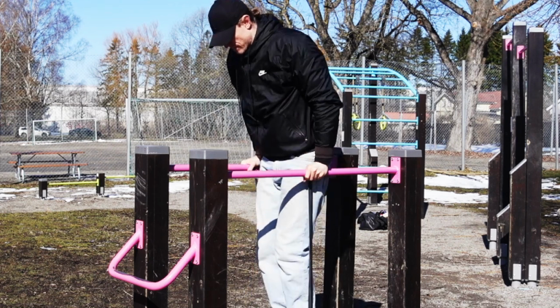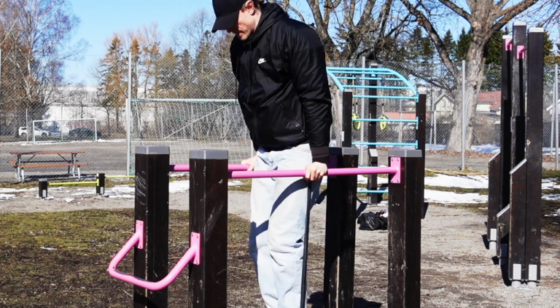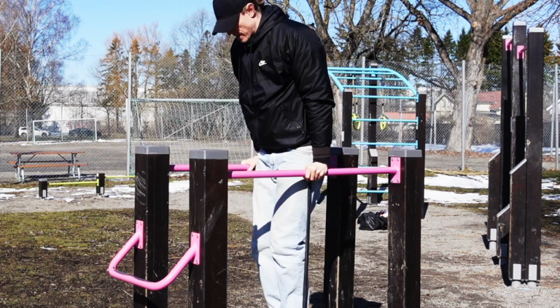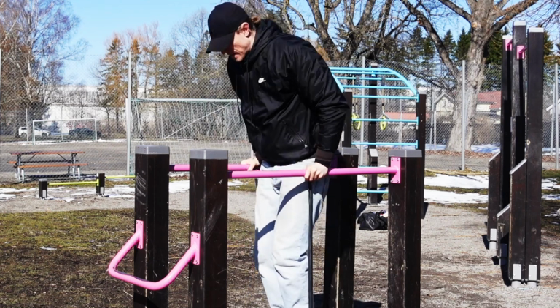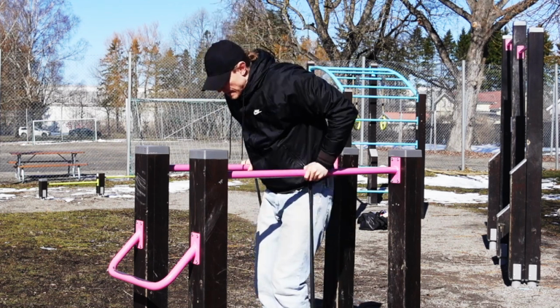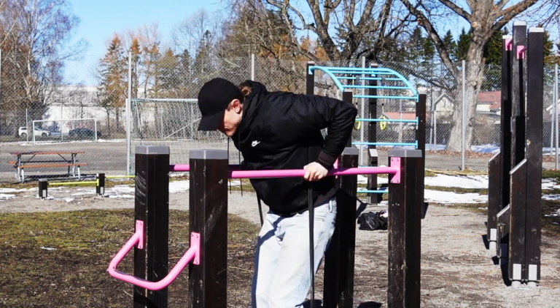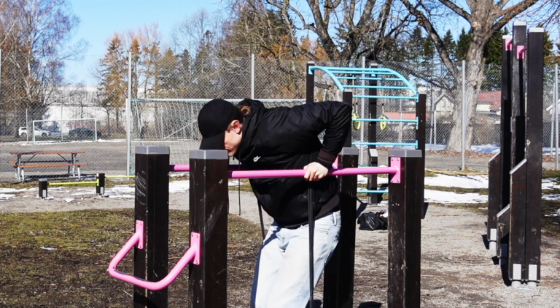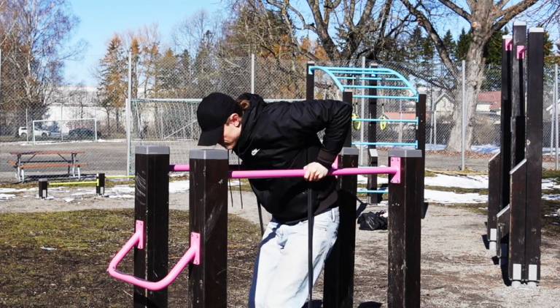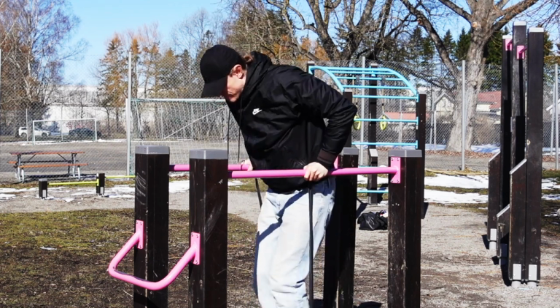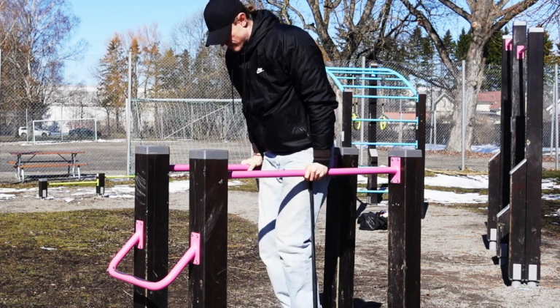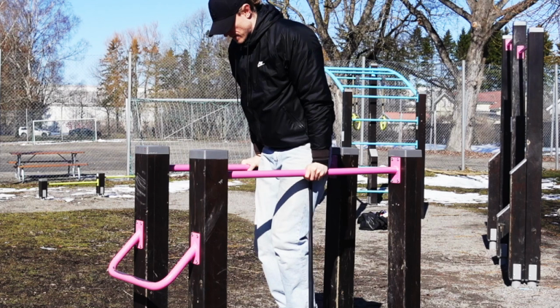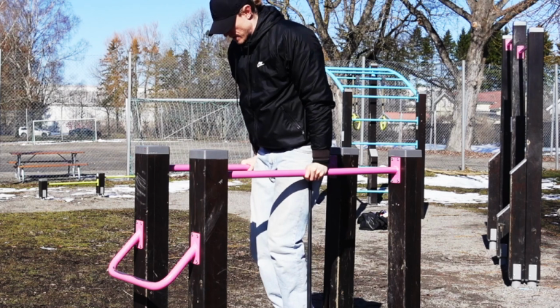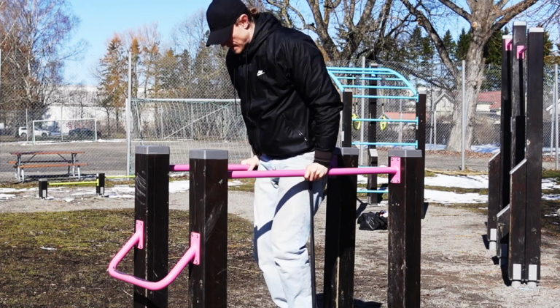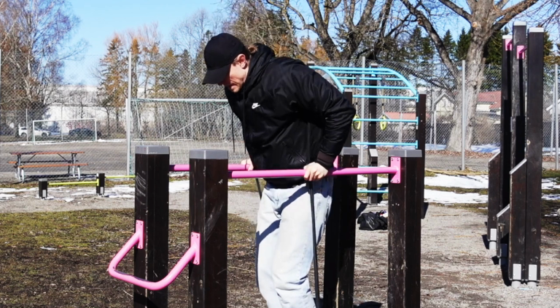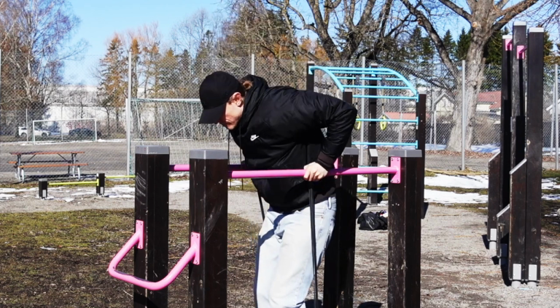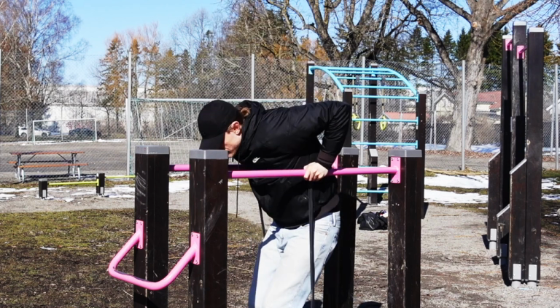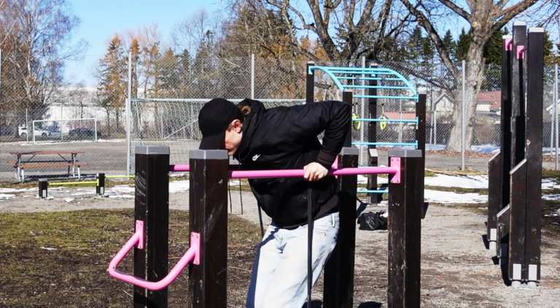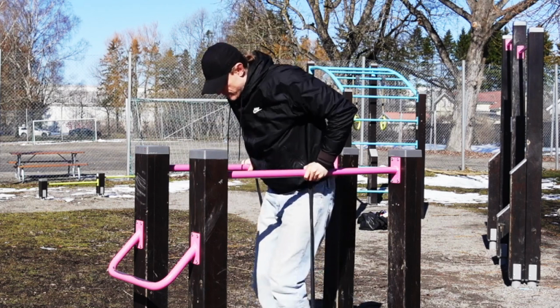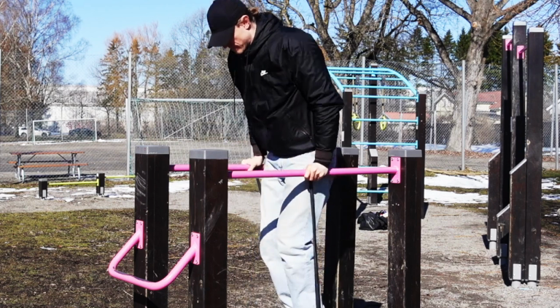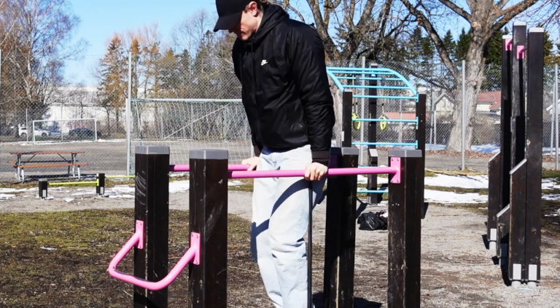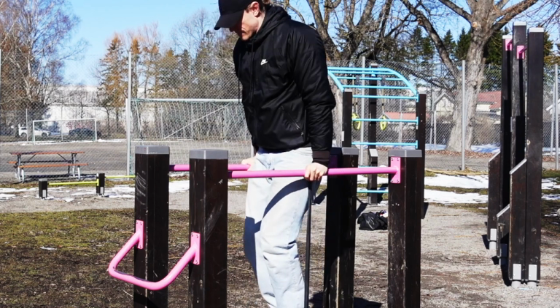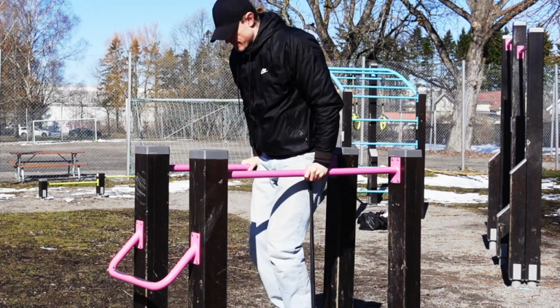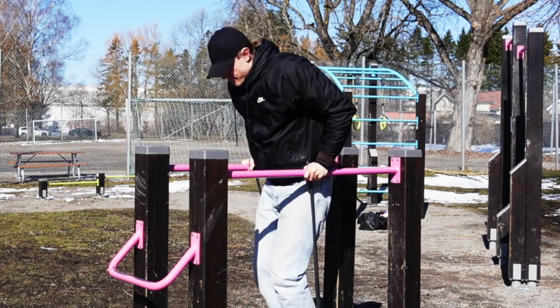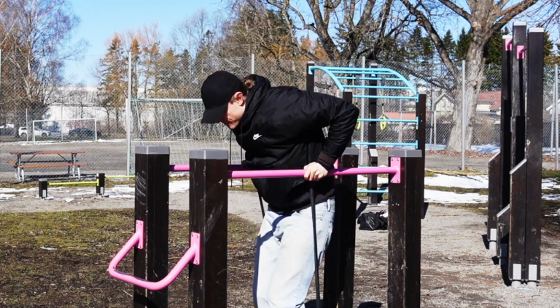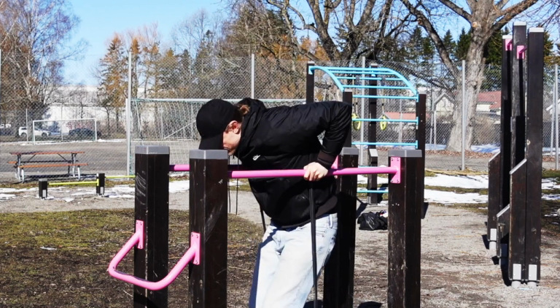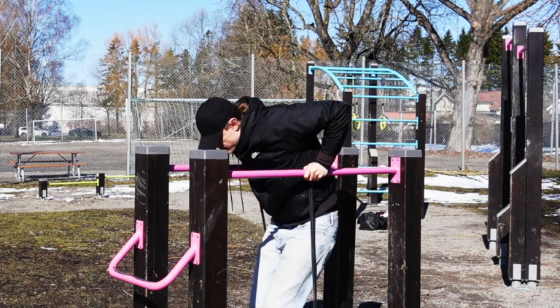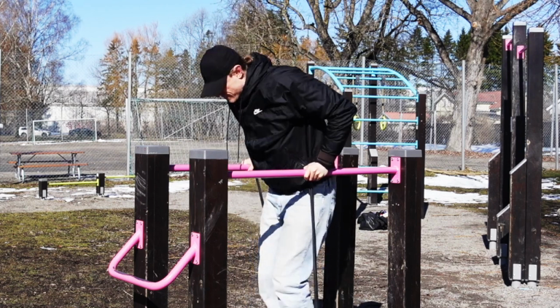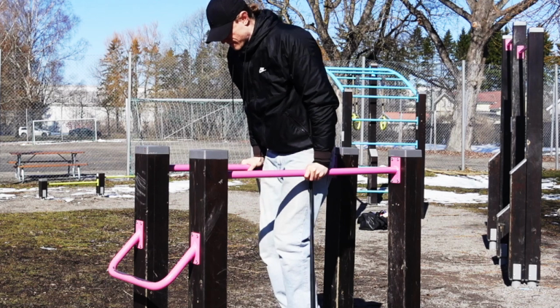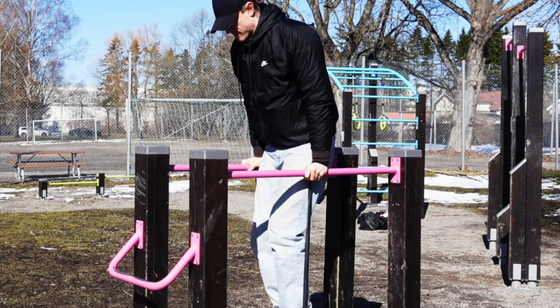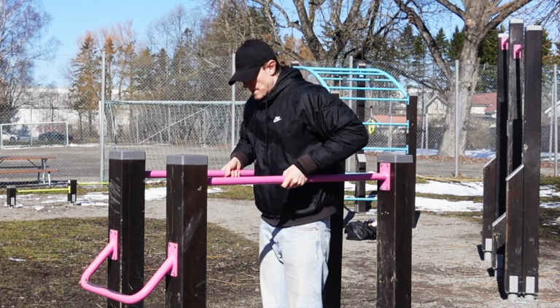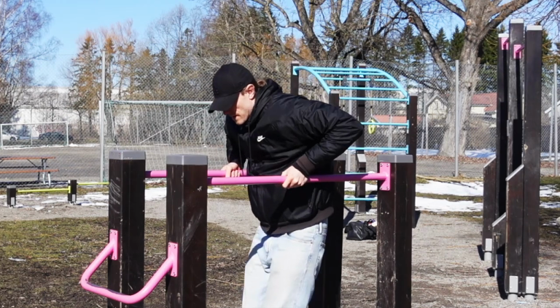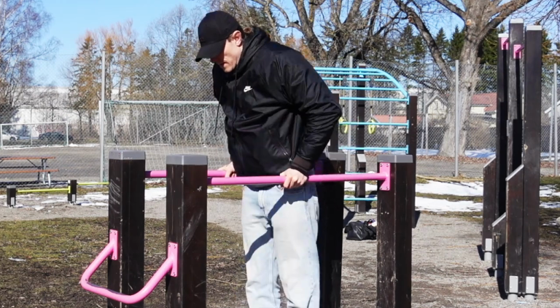The bar I'm using here is a little bit too short for me, therefore I need to bend my legs, which is not the best practice. If you have access to a higher bar, that would be optimal.